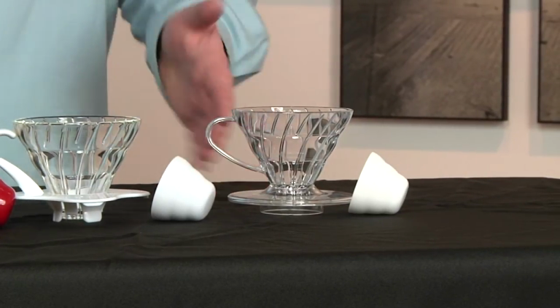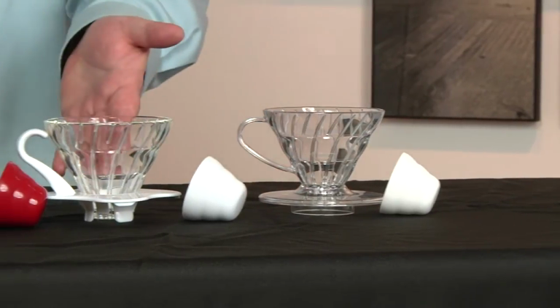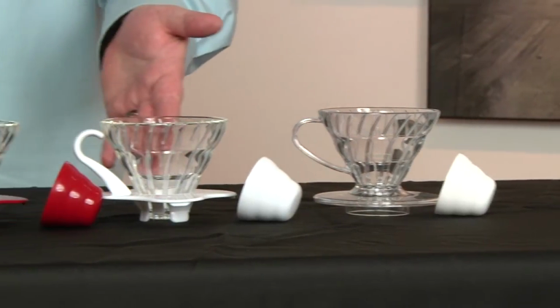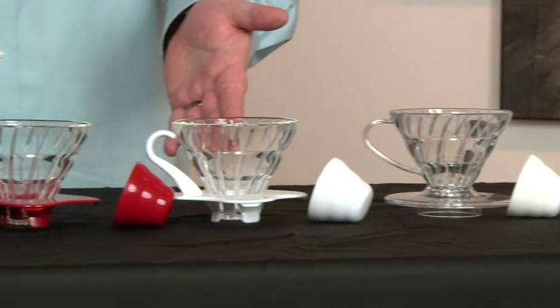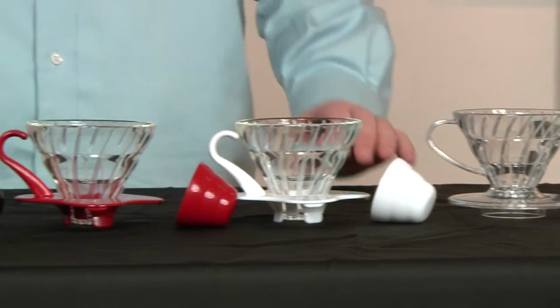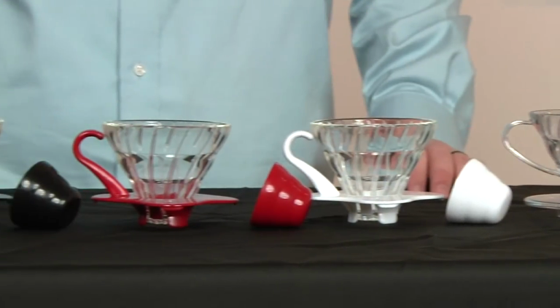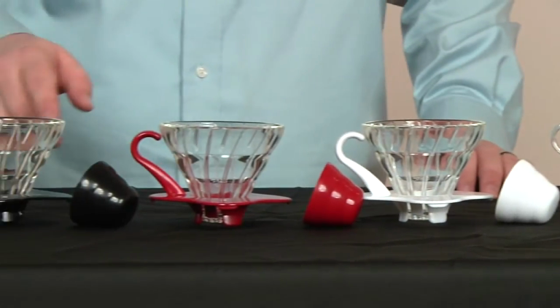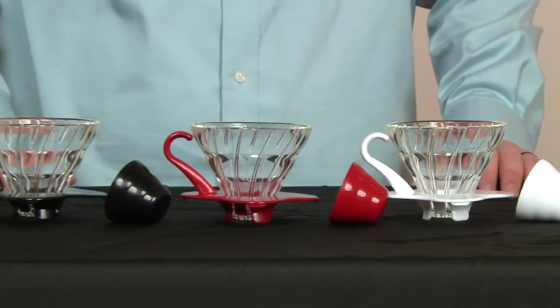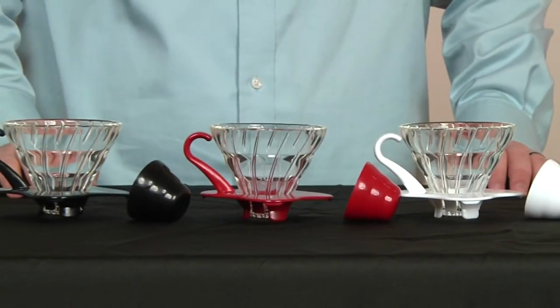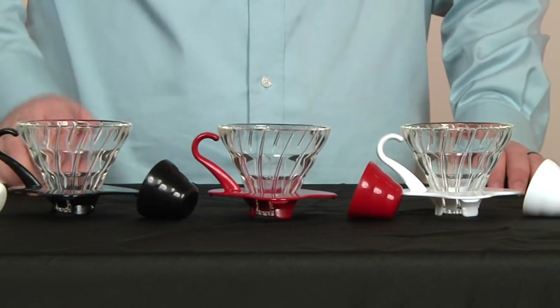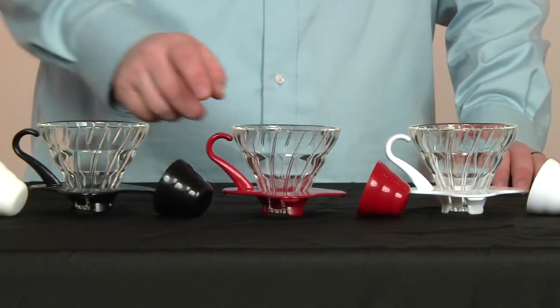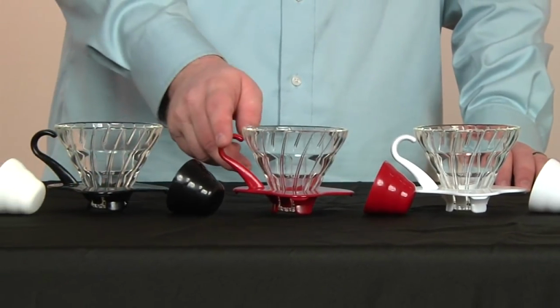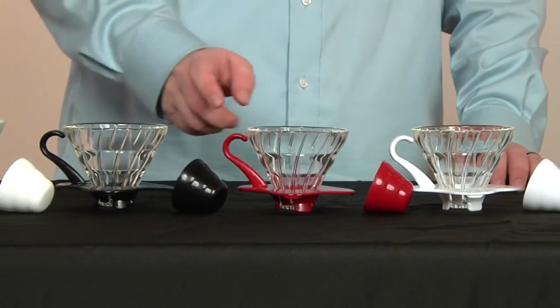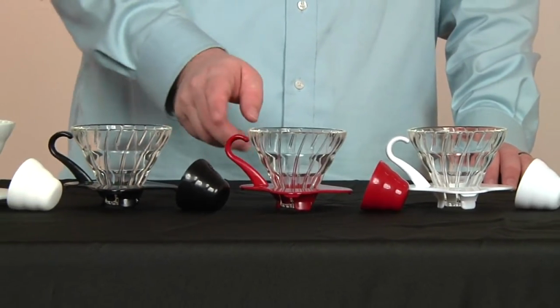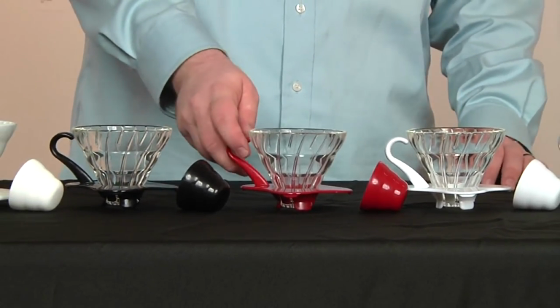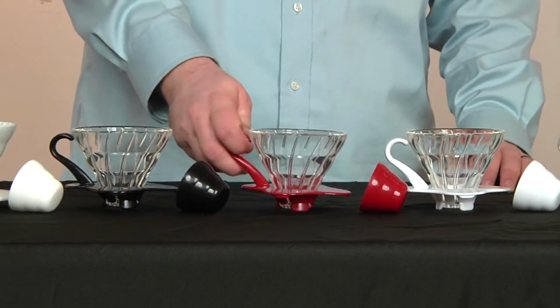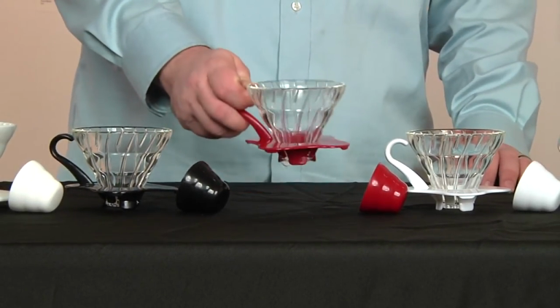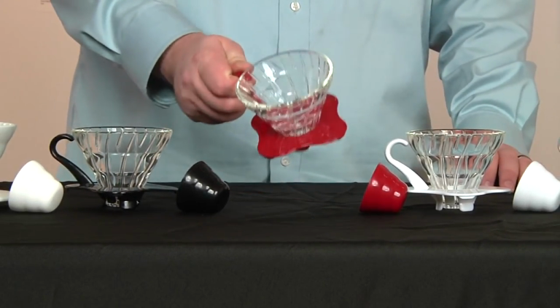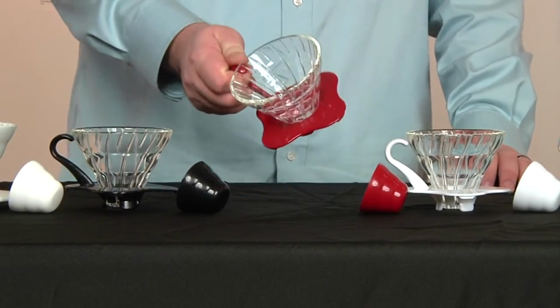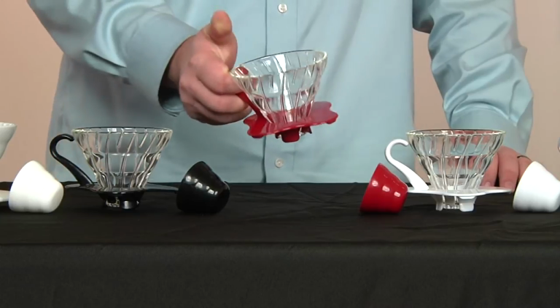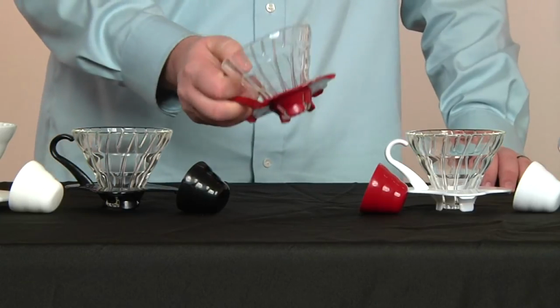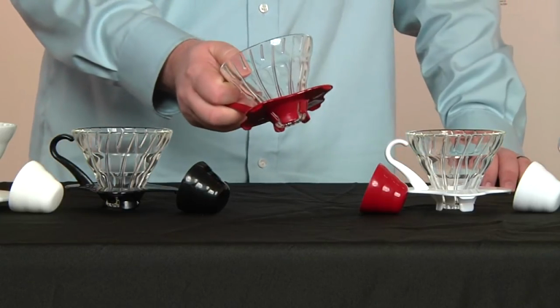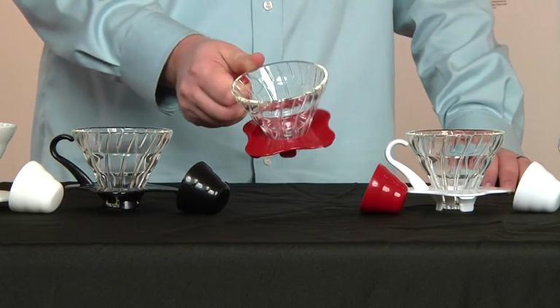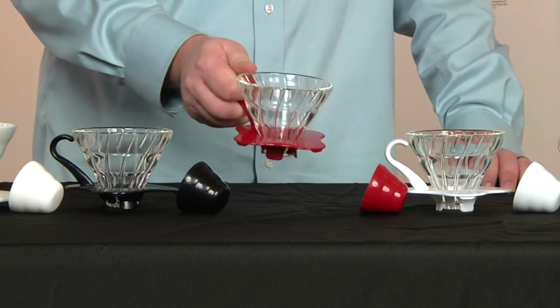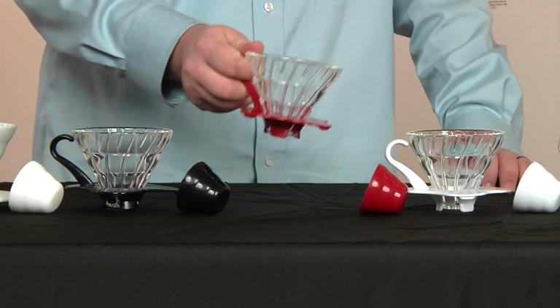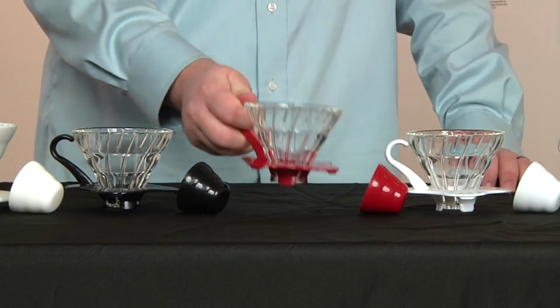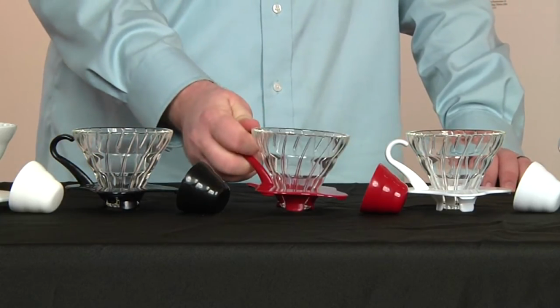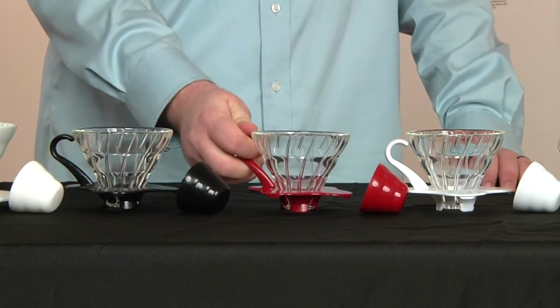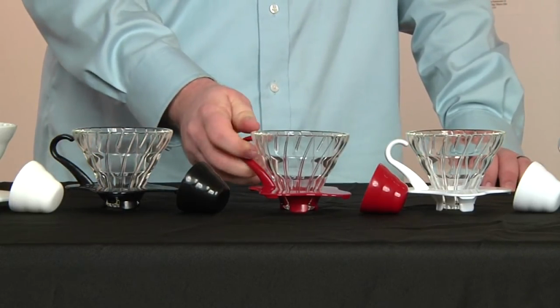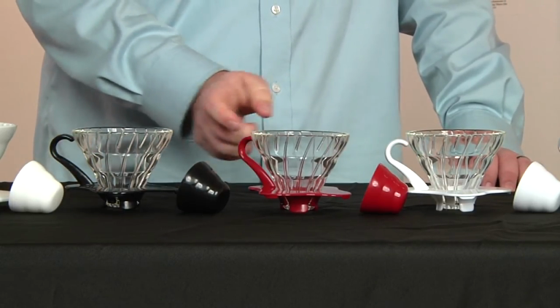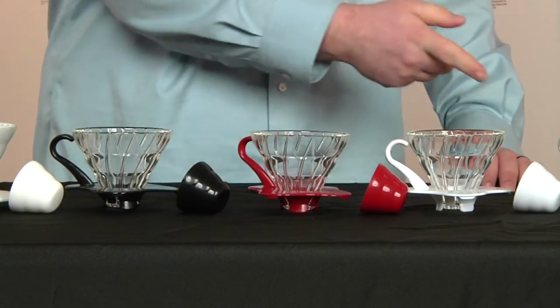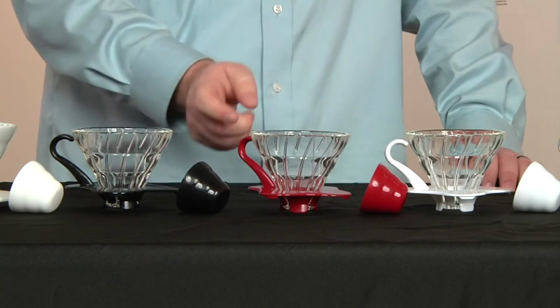These three here are all the same, just different colors. This is our glass version, and we've got red, black, and white, as you can see. I really like the glass — it's really heavy duty. I also like being able to see everything that's going on with the brewing process, the same with the clear.